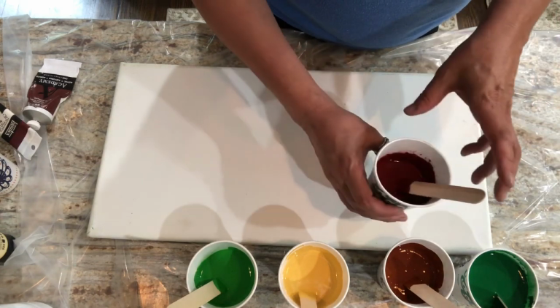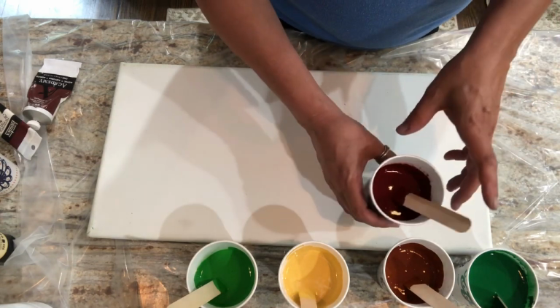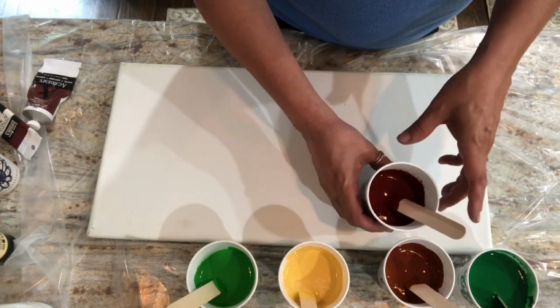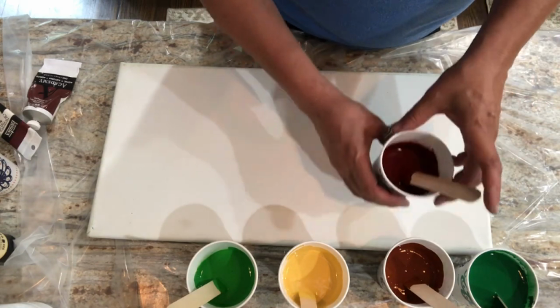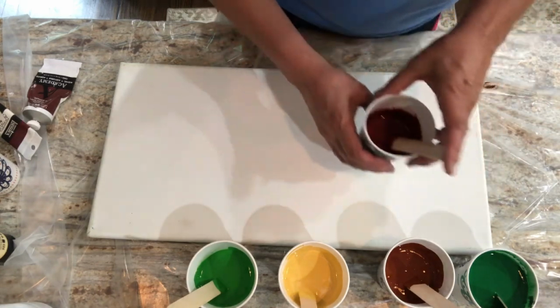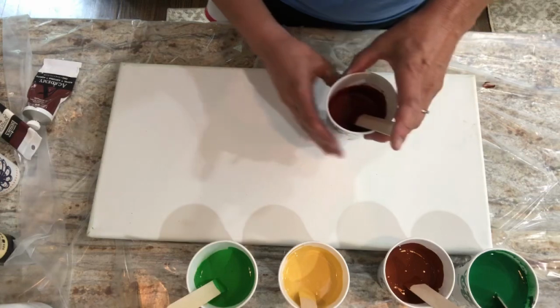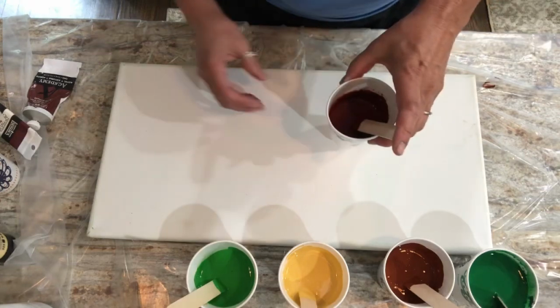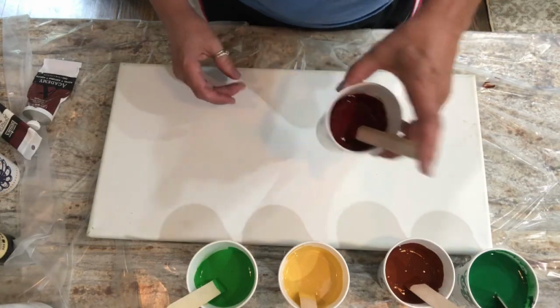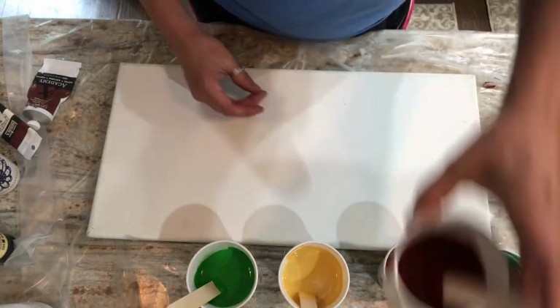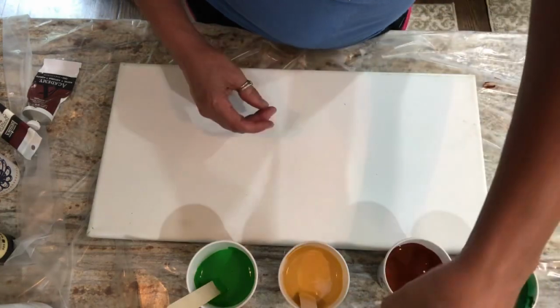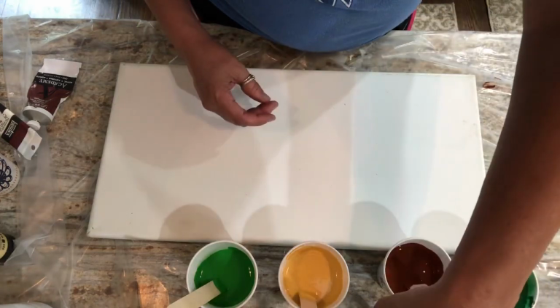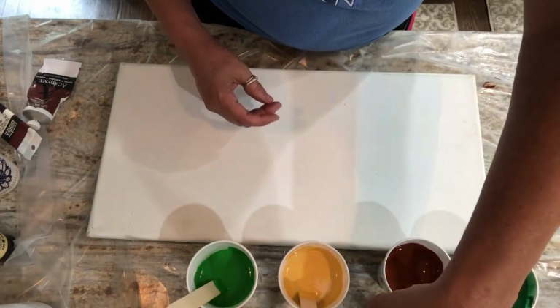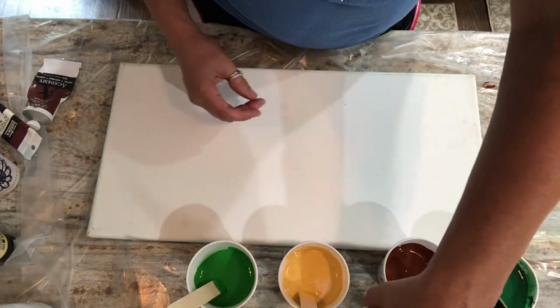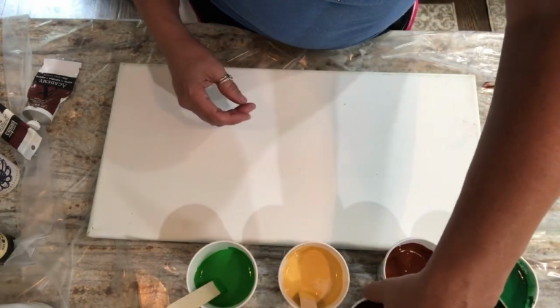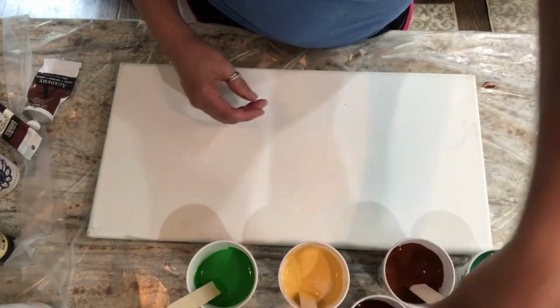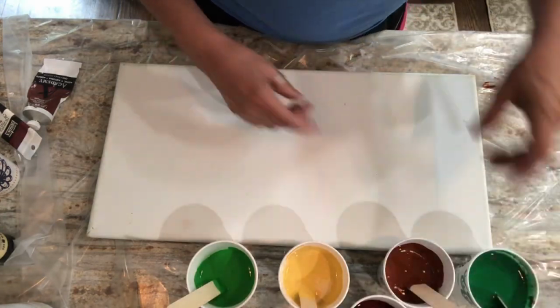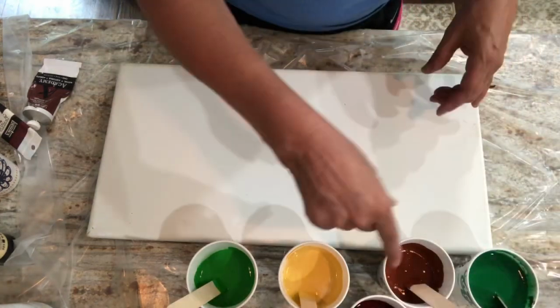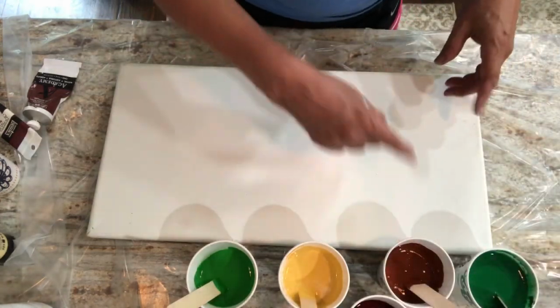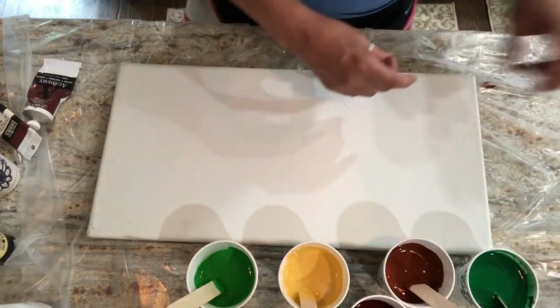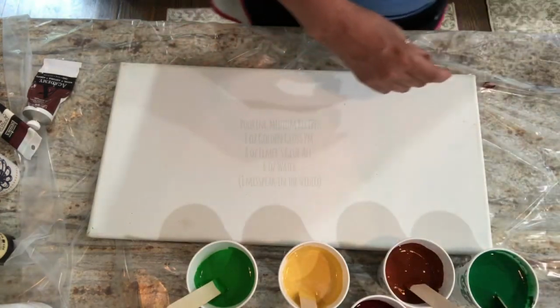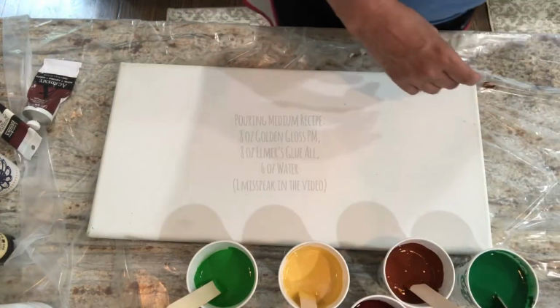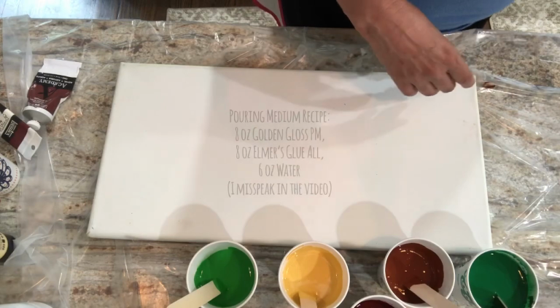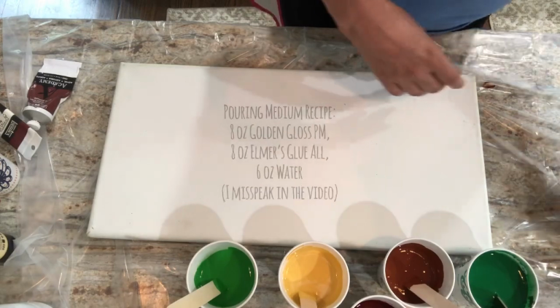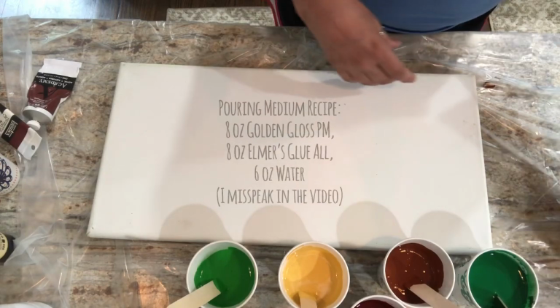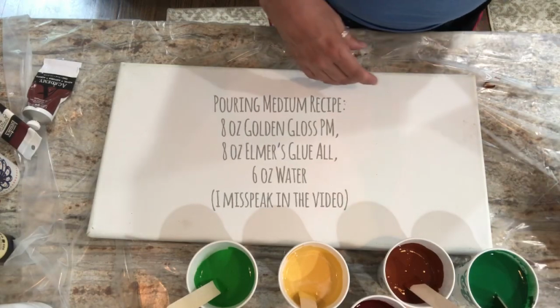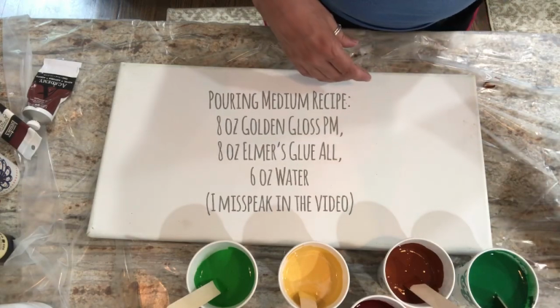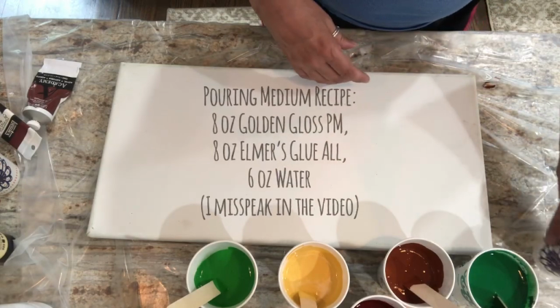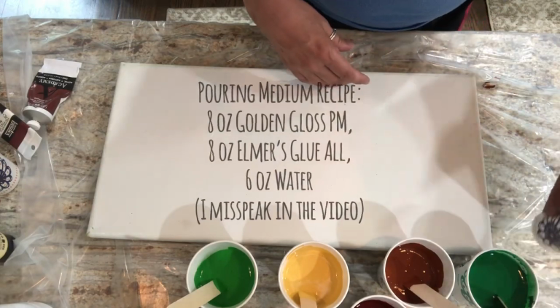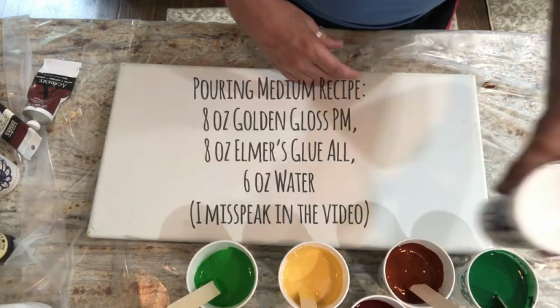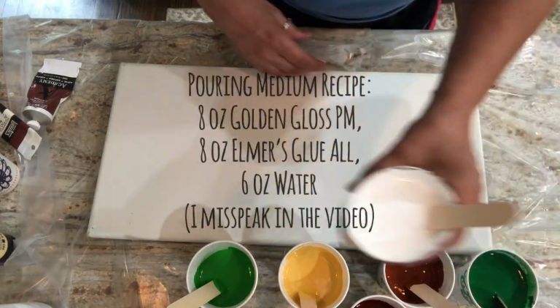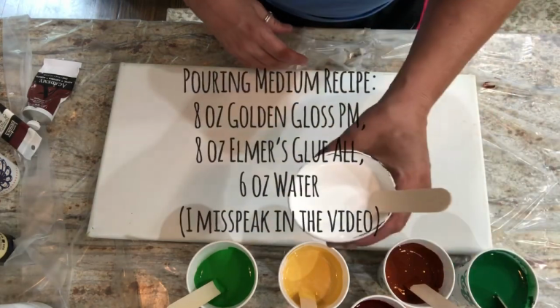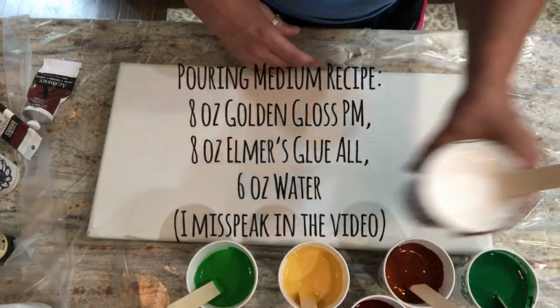I used black instead of Payne's gray because of the blue undertones in Payne's gray — I didn't want that with my red. I used black to get this really nice shade of rust color. I'm actually quite happy with that. It's just different enough from the burnt sienna, and I really like those two together. Then there's a cup of the artist's loft flow acrylic in white and in black.